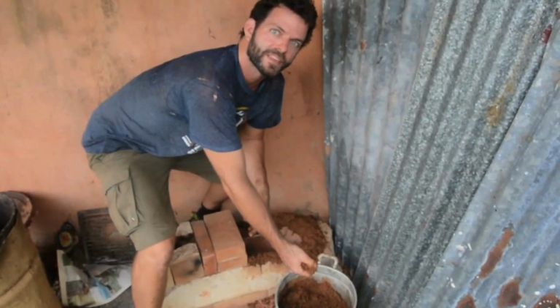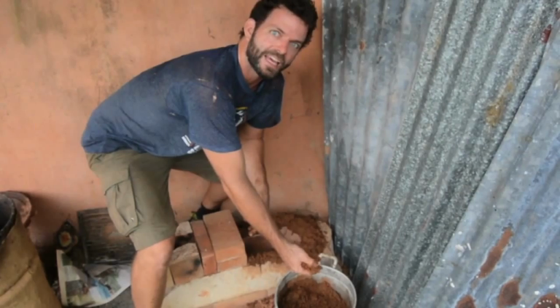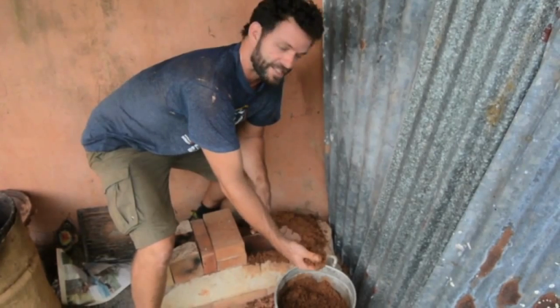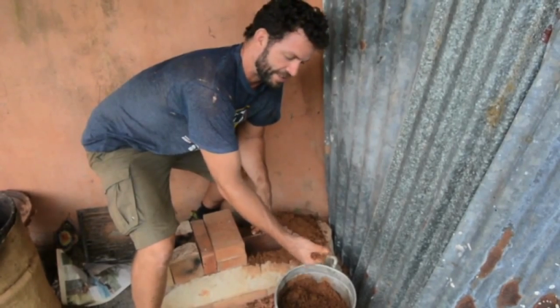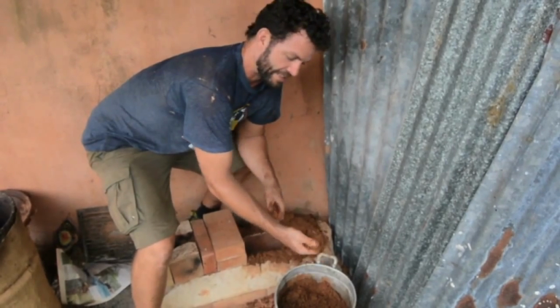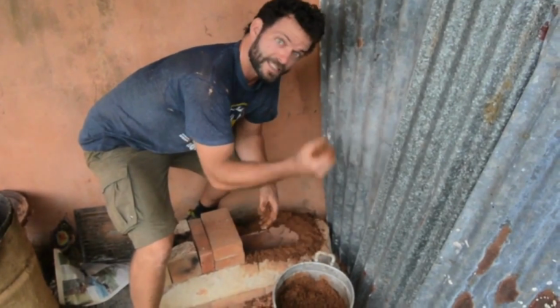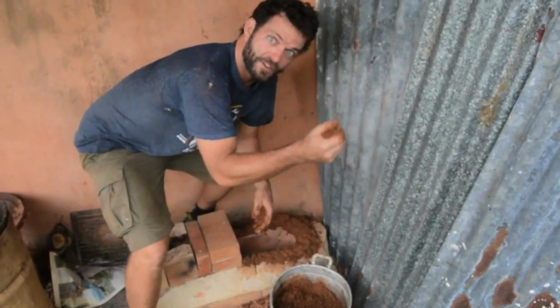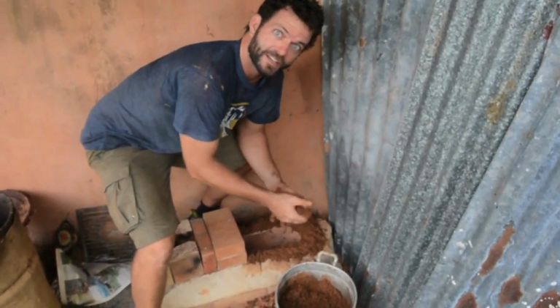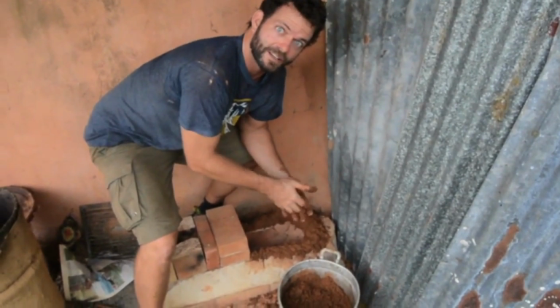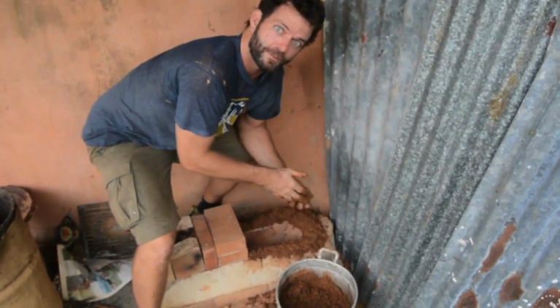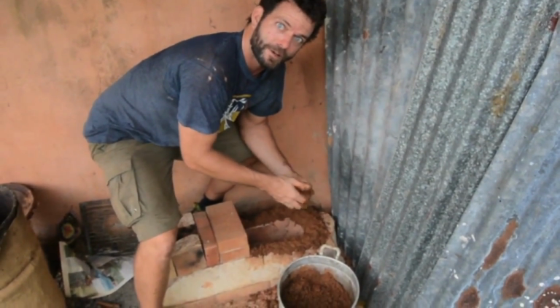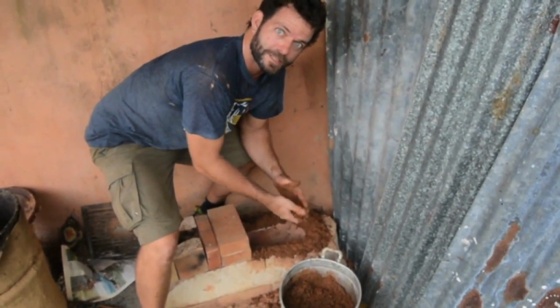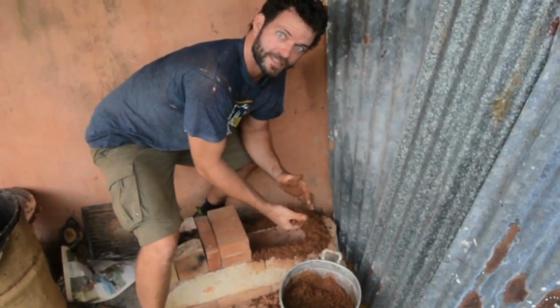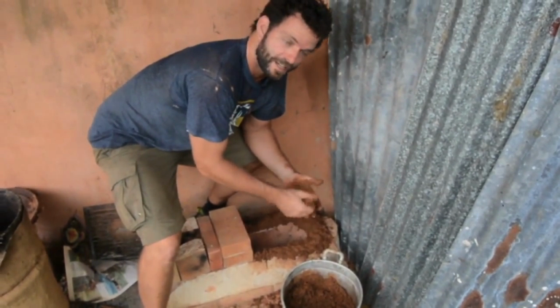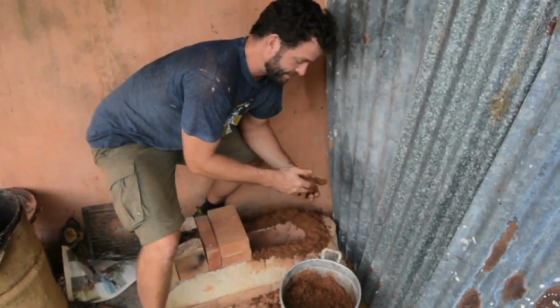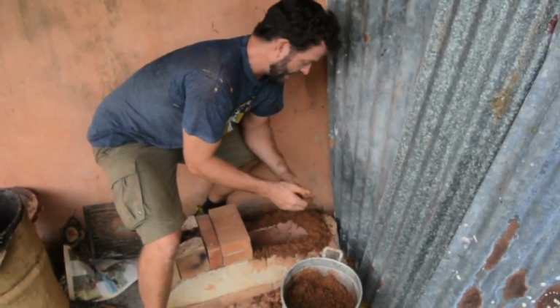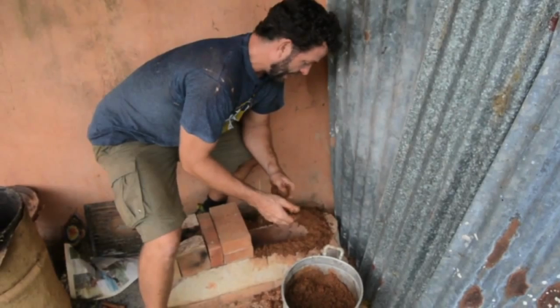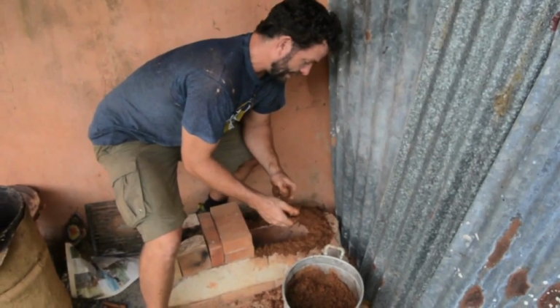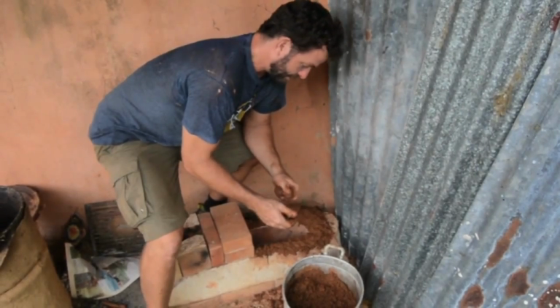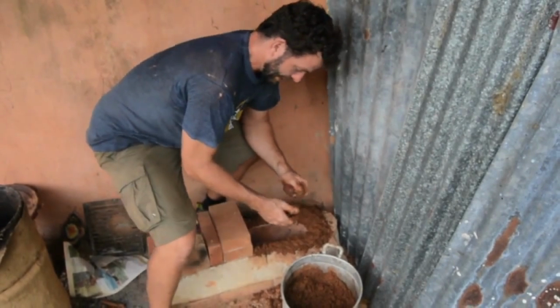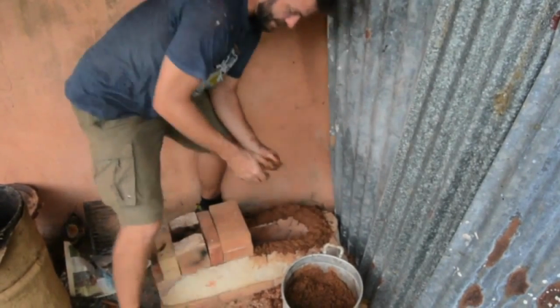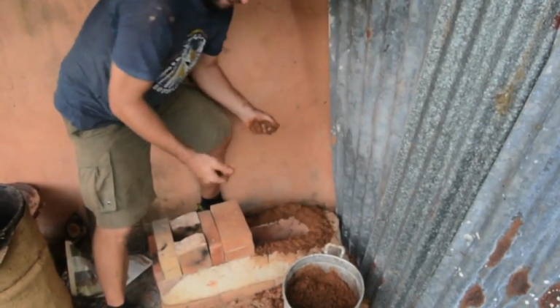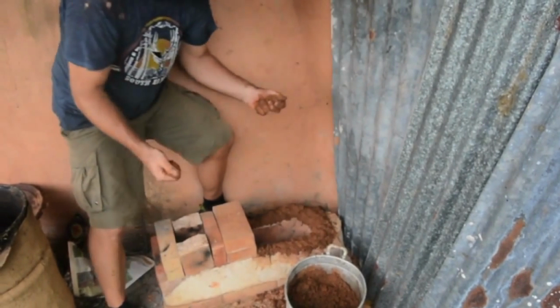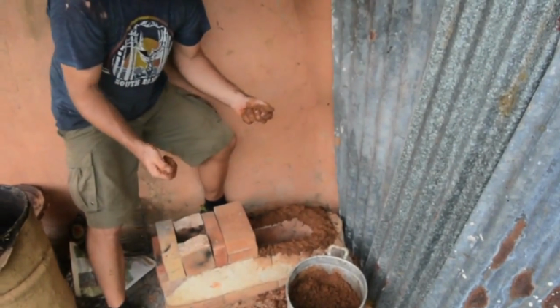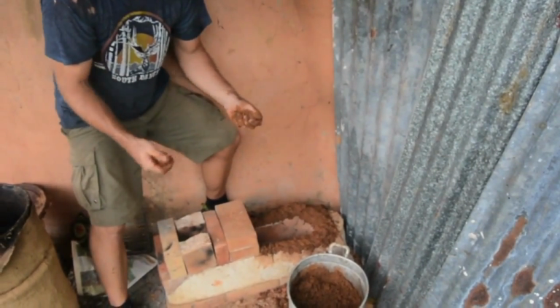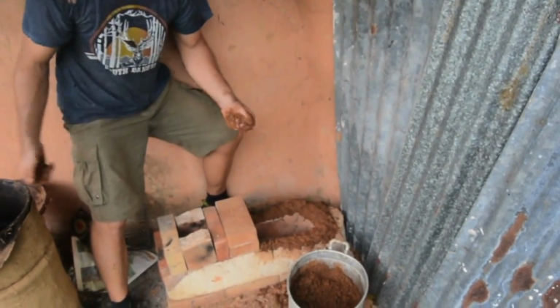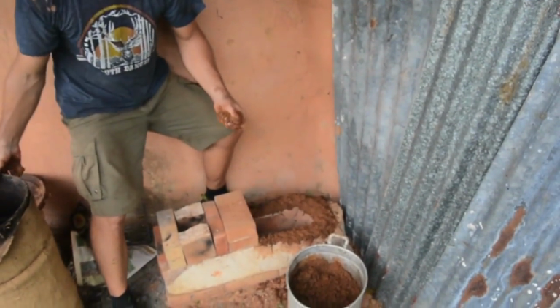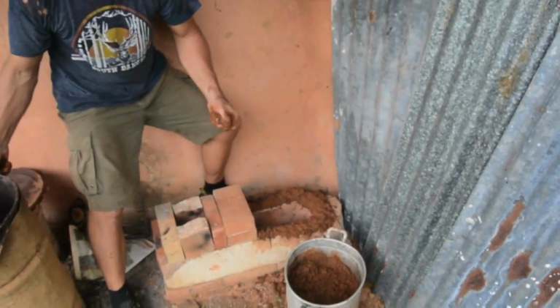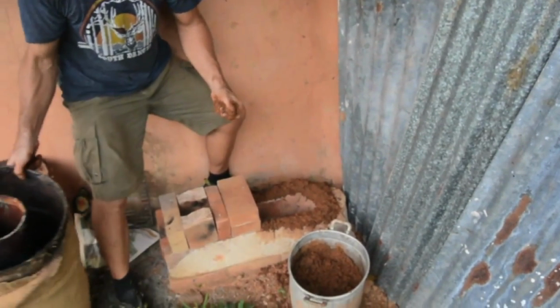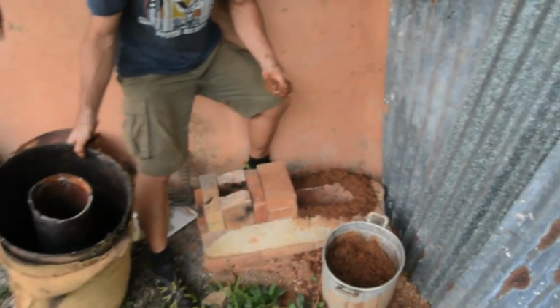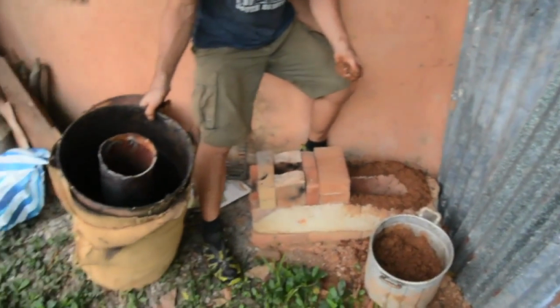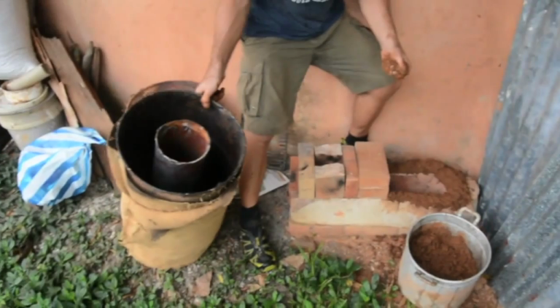Hey, how's it going? This is Topher here for Biocharisma.com. Right now we're setting up our biochar rocket stove.